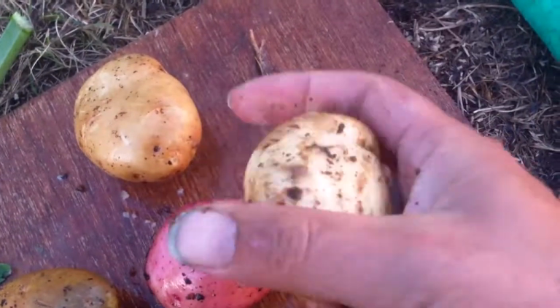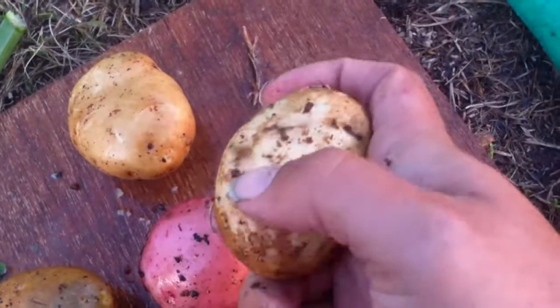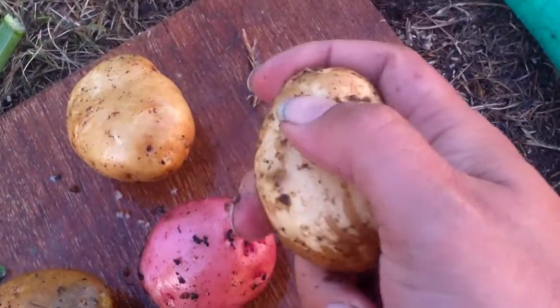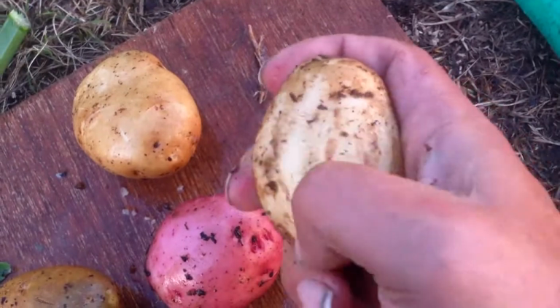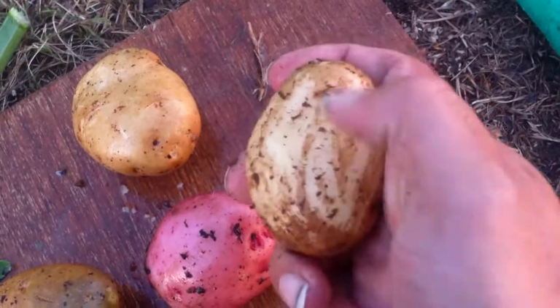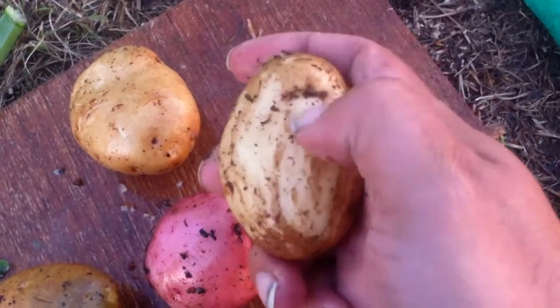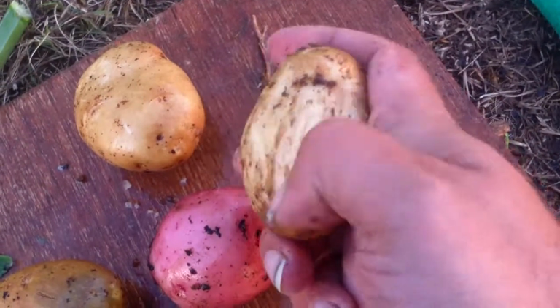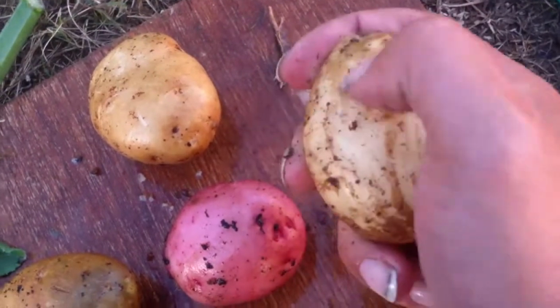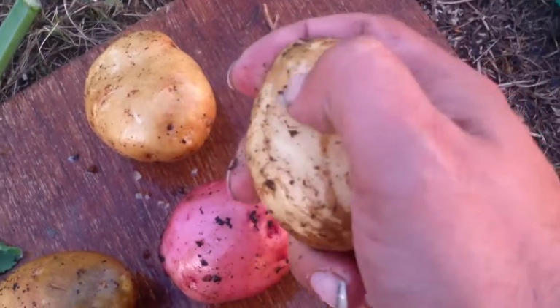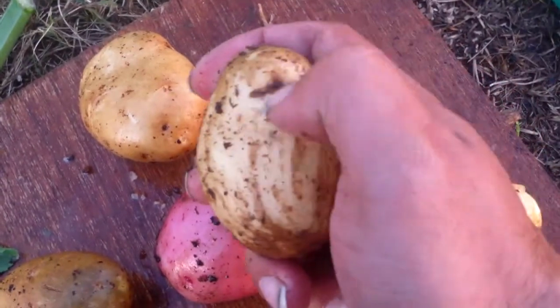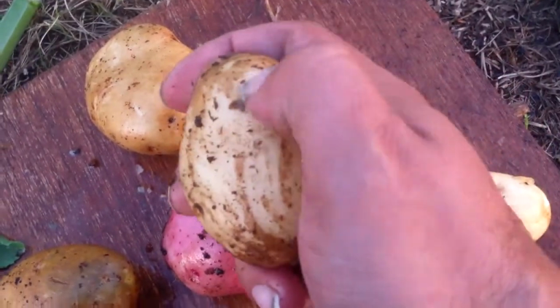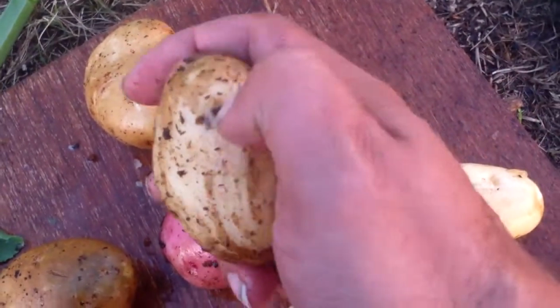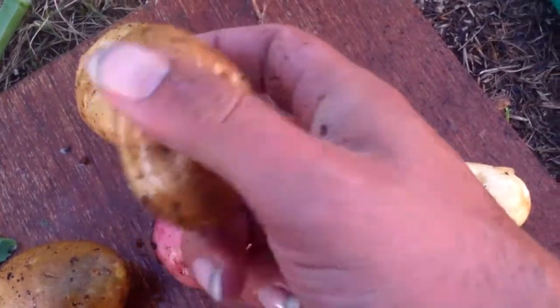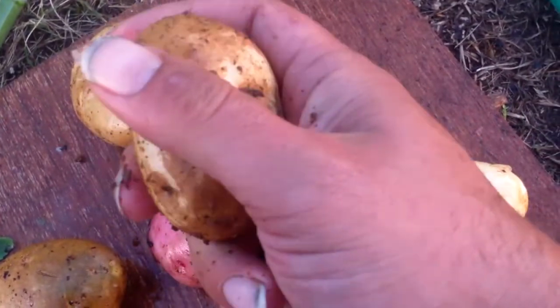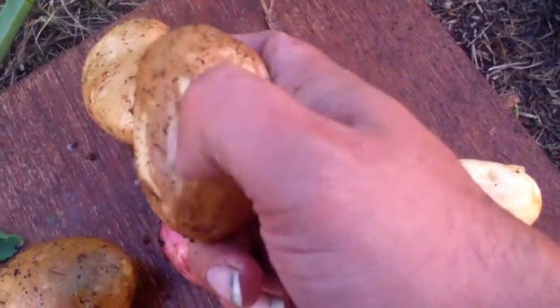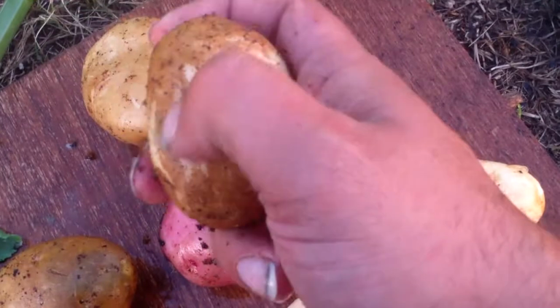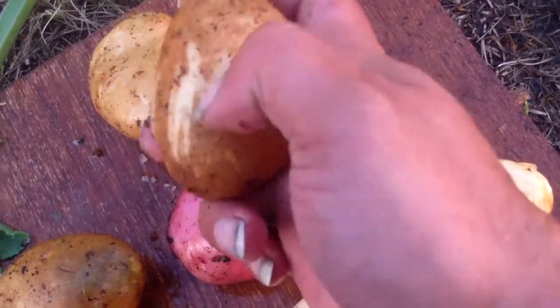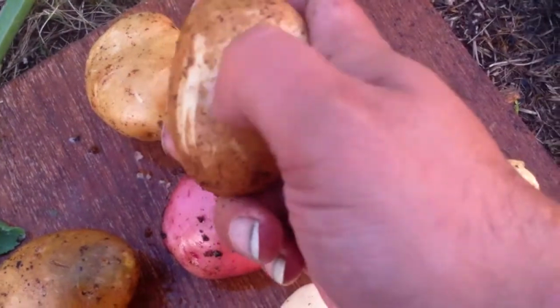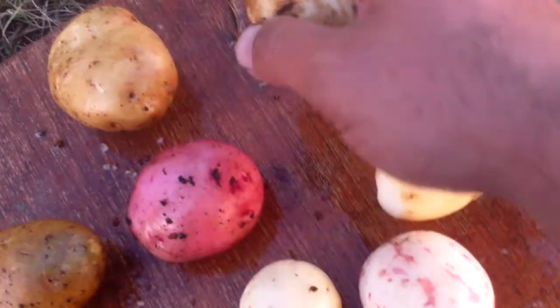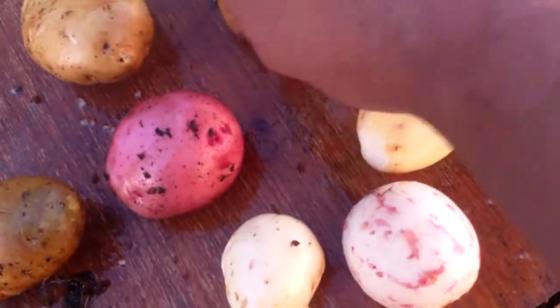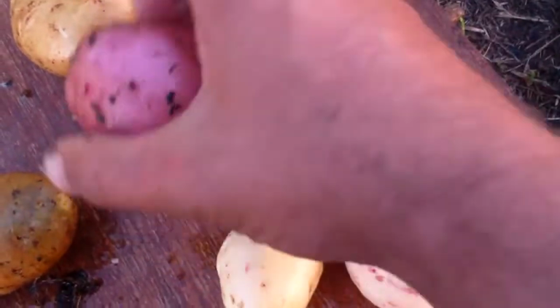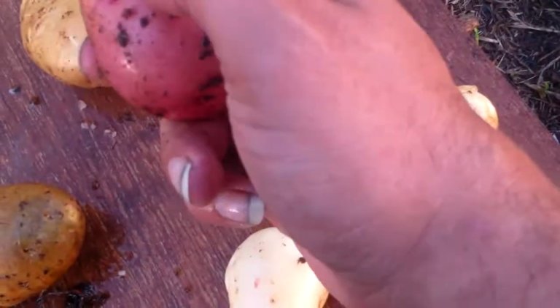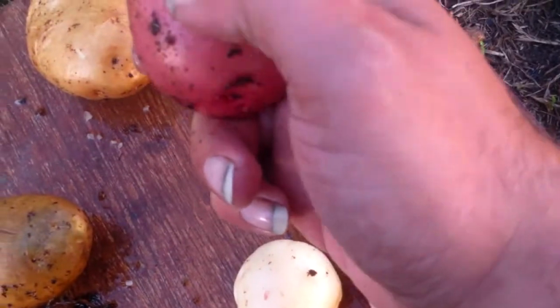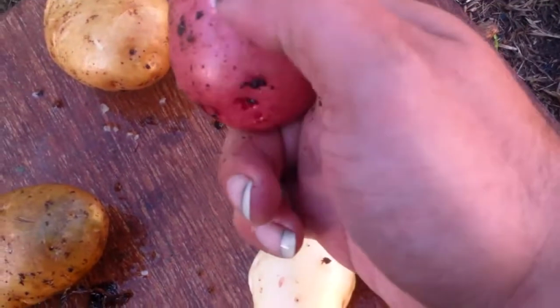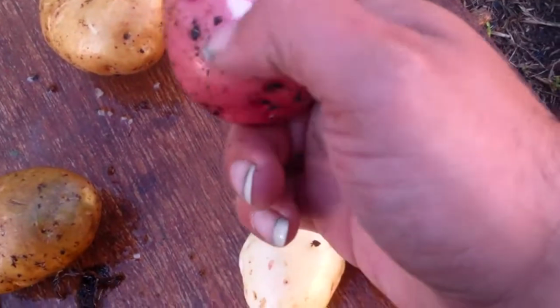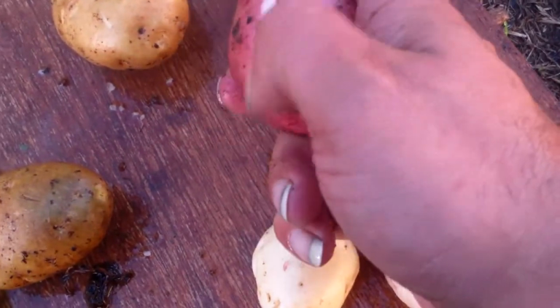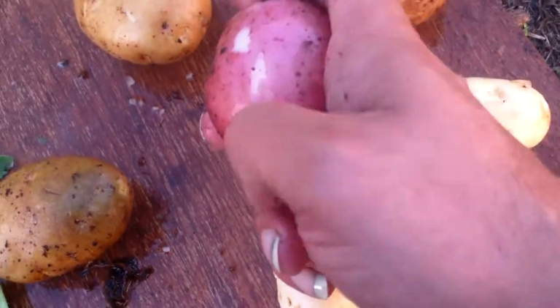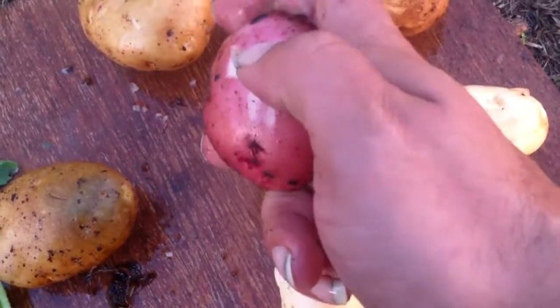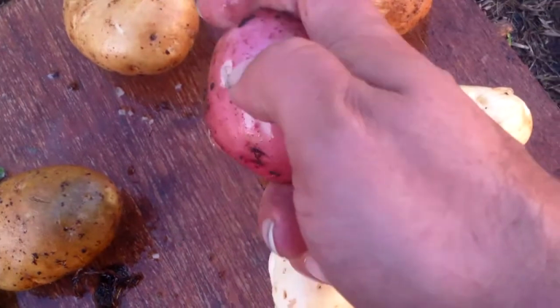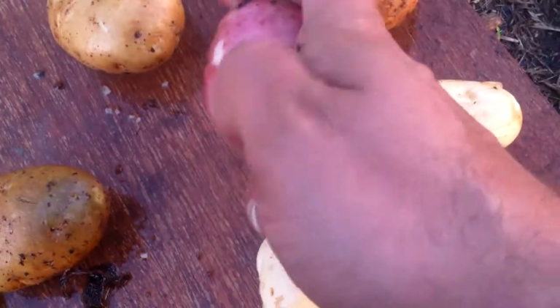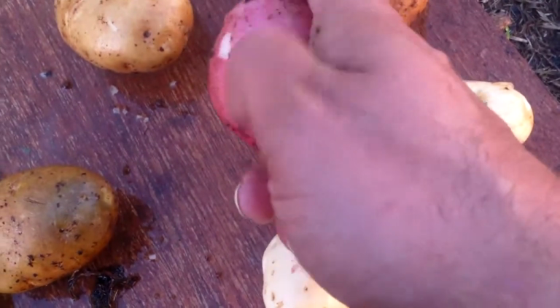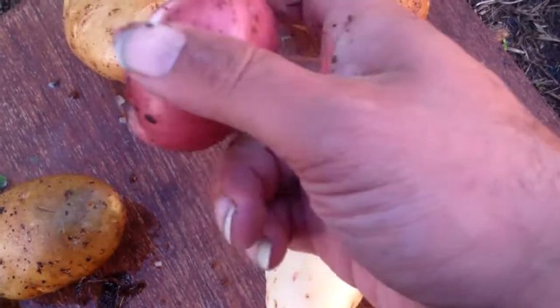It's kind of hard to do this with only one hand and hold the camera at the same time, so I'm going to shut this down. Just understand that you can do it with either potato — it doesn't matter what type — just simply wipe it away with your thumb.